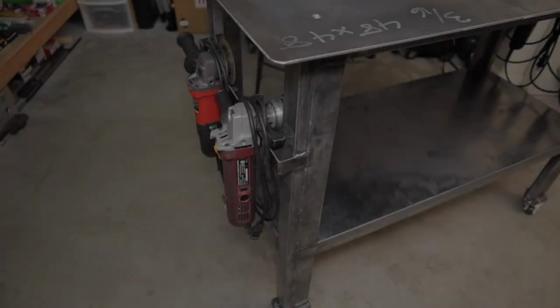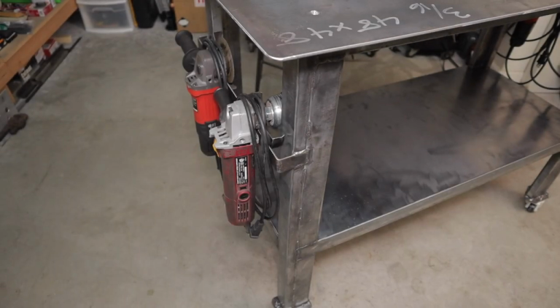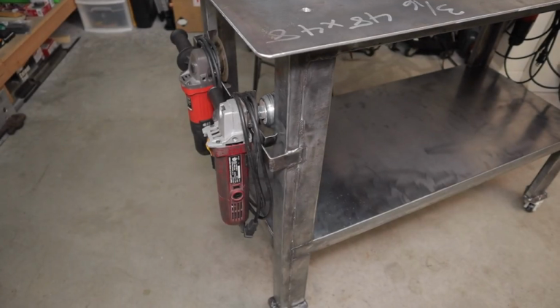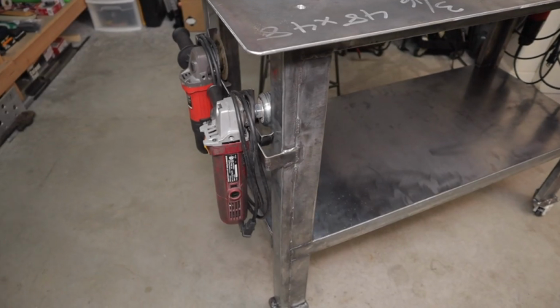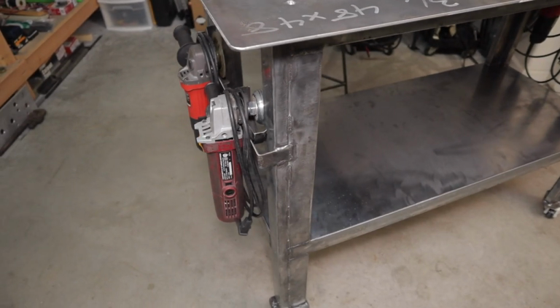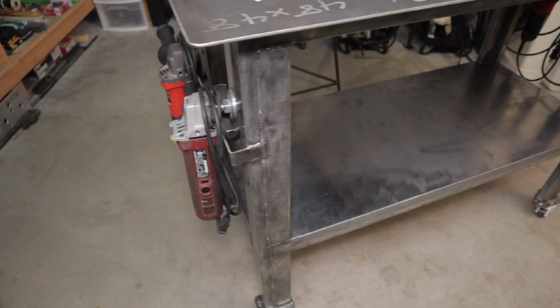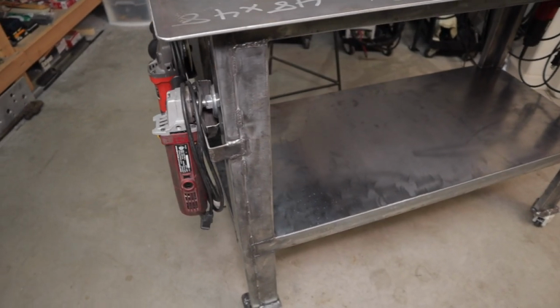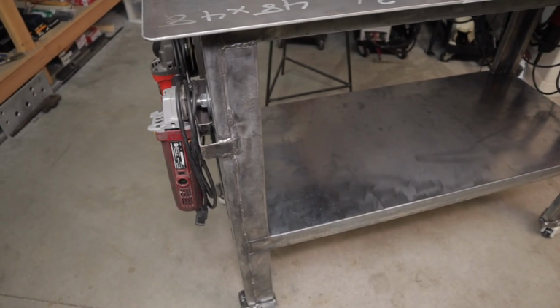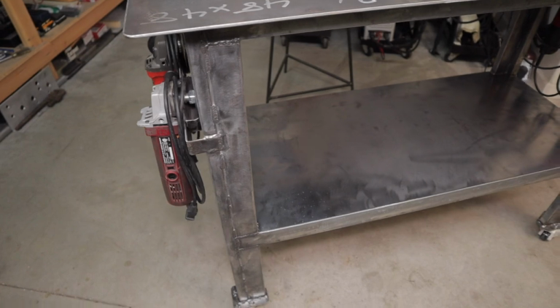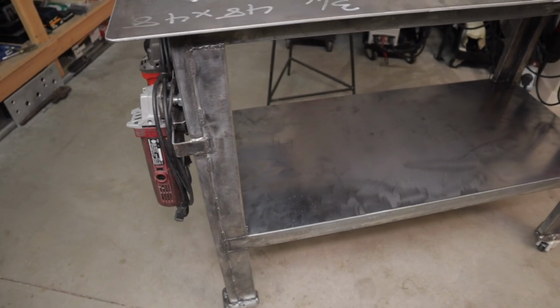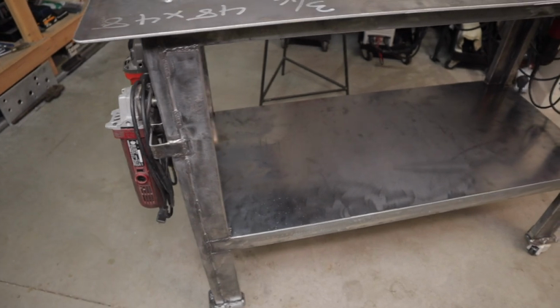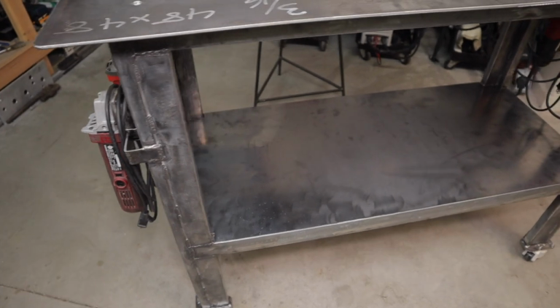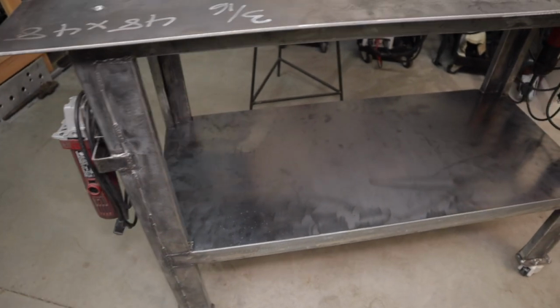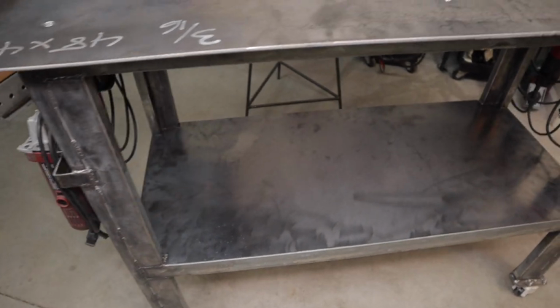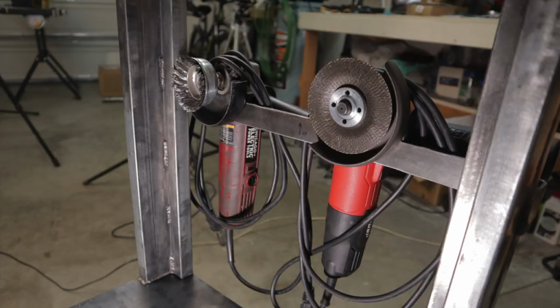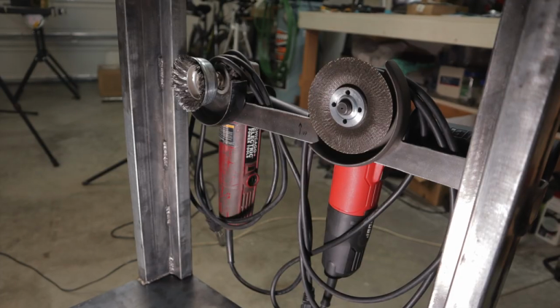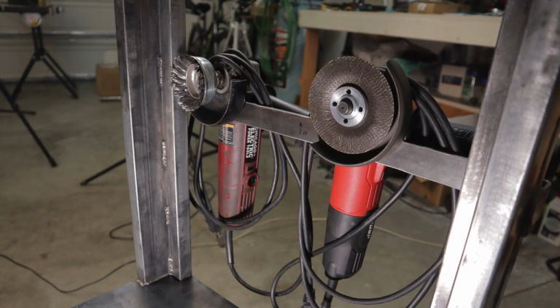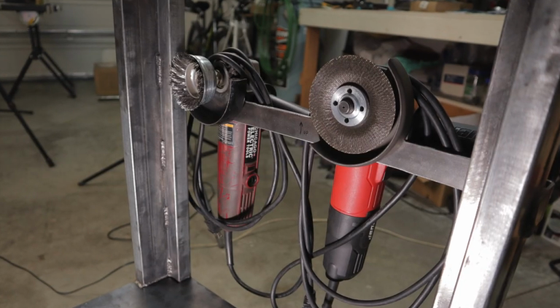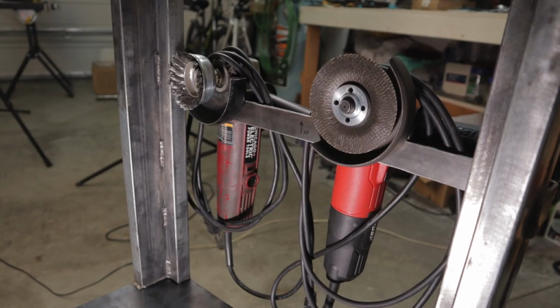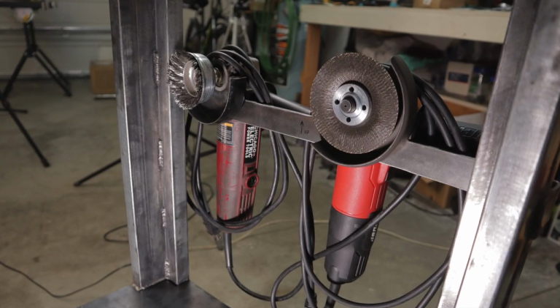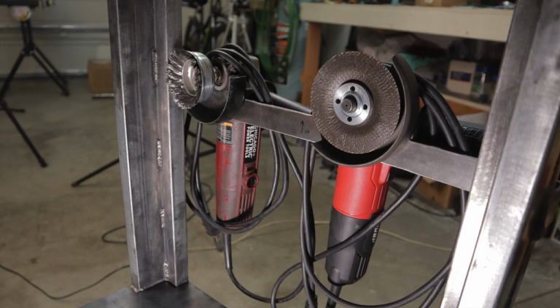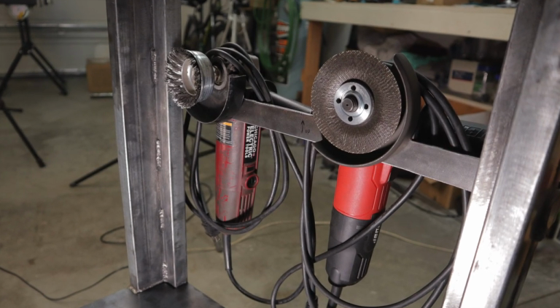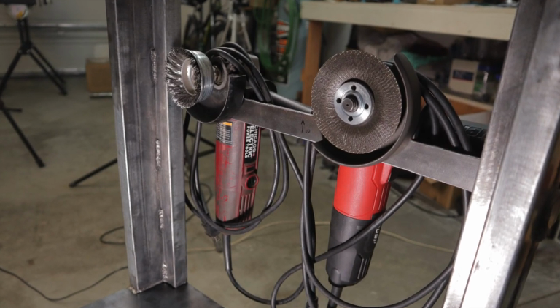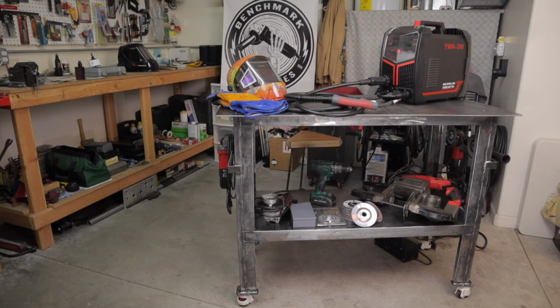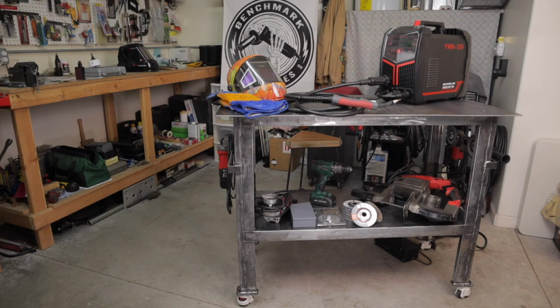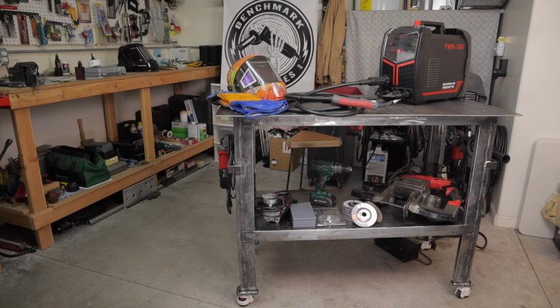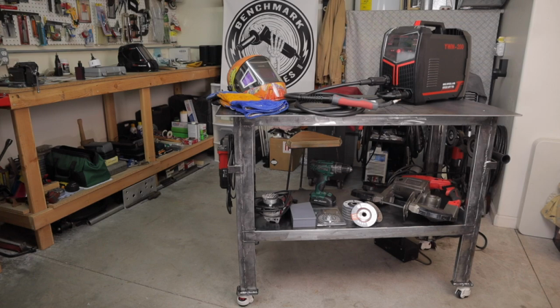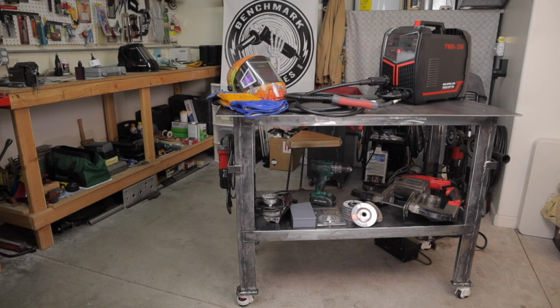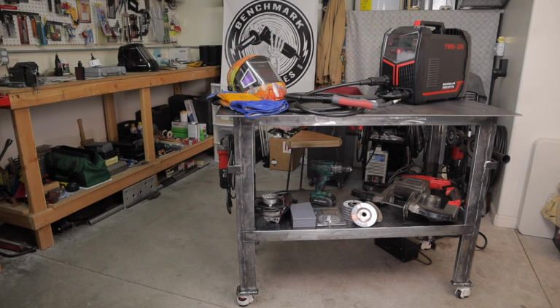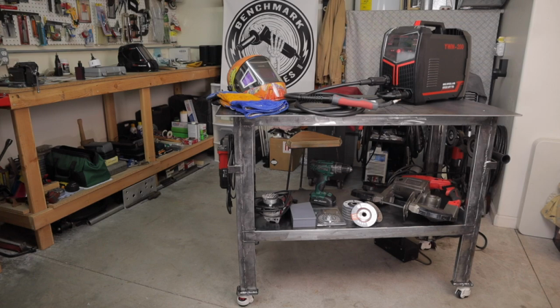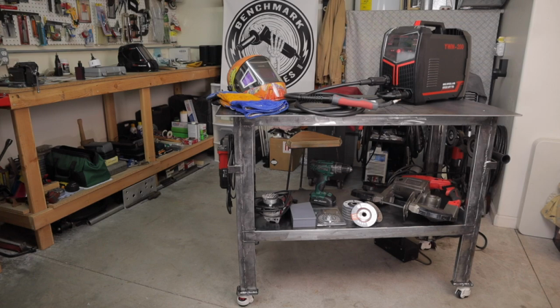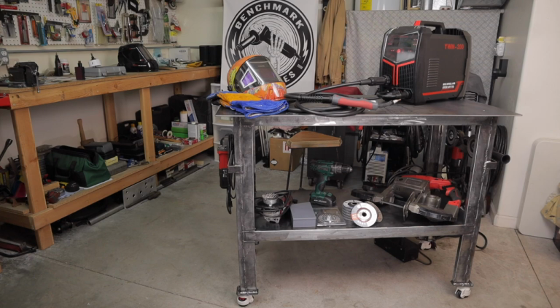If you enjoyed this video, click the link on the screen now for another one of my build videos and we'll see you over there. Also, a big thanks to Benchmark Abrasives for sponsoring this build.